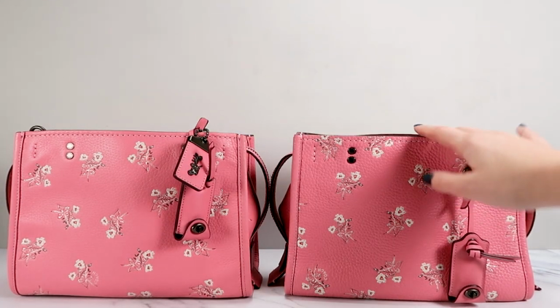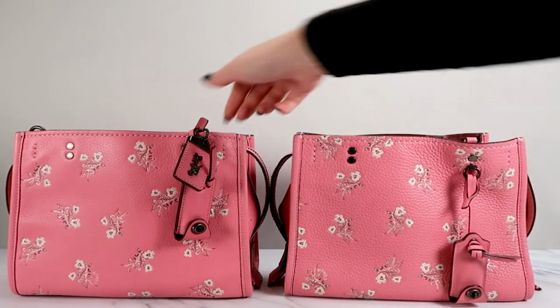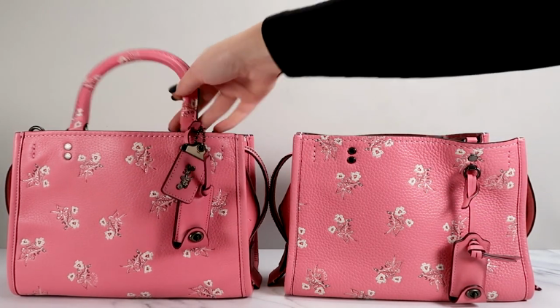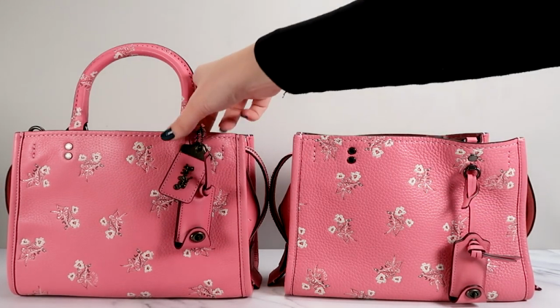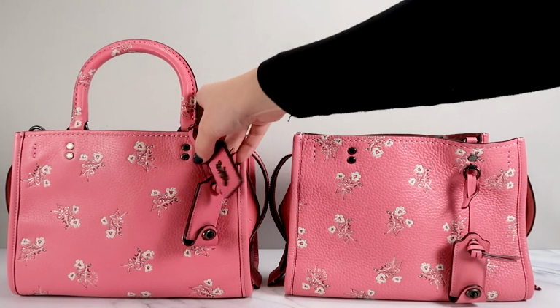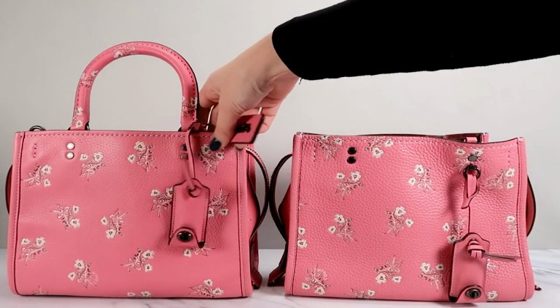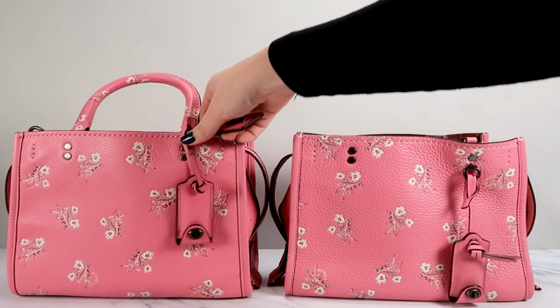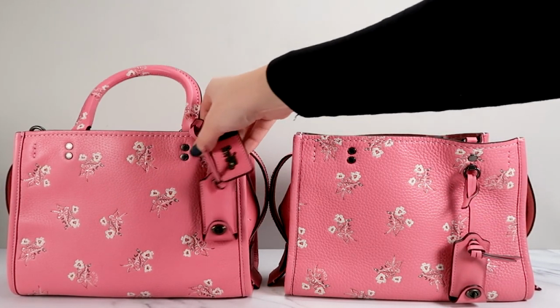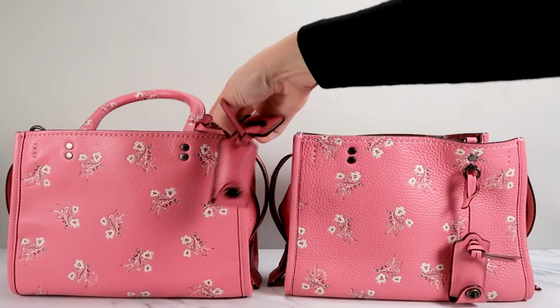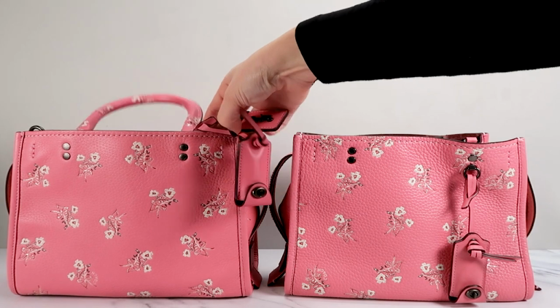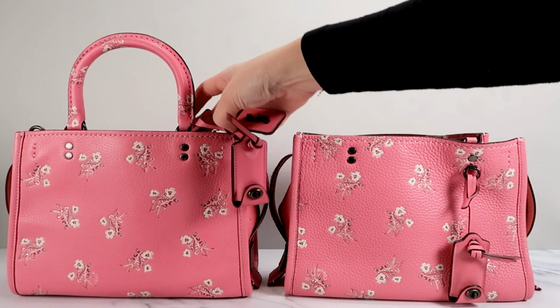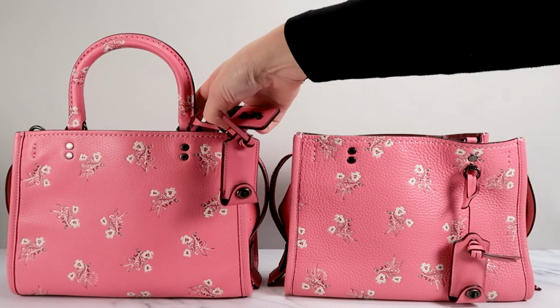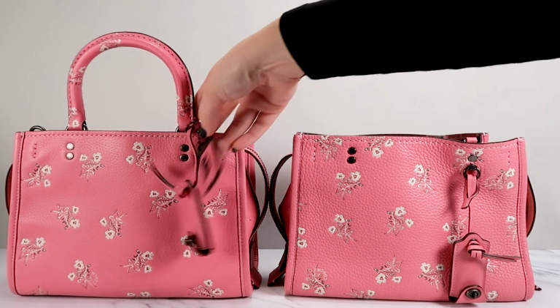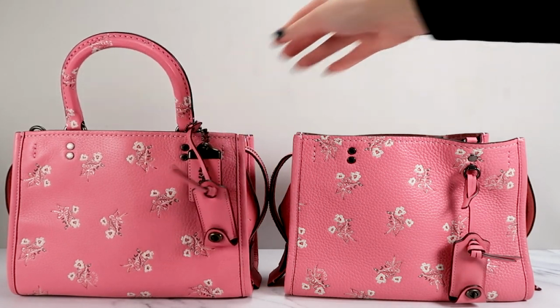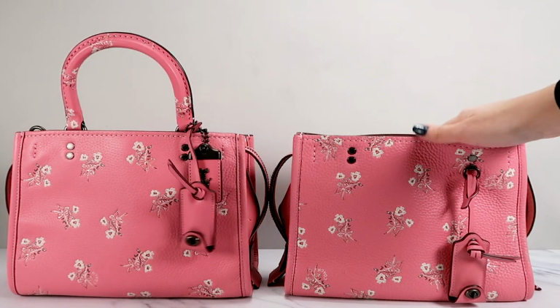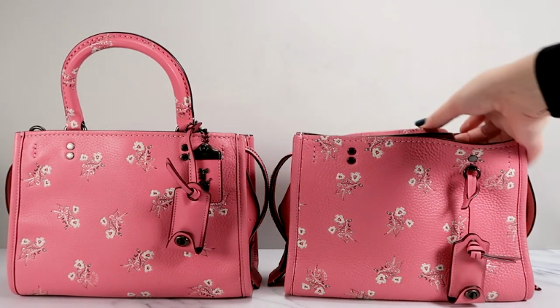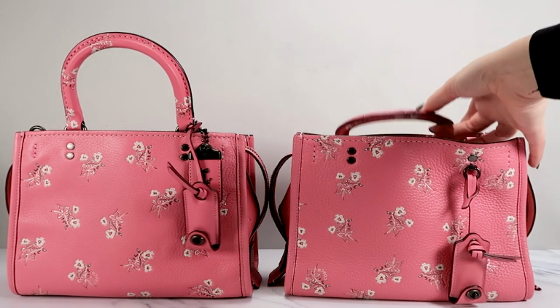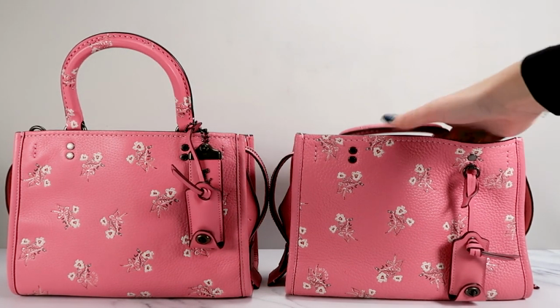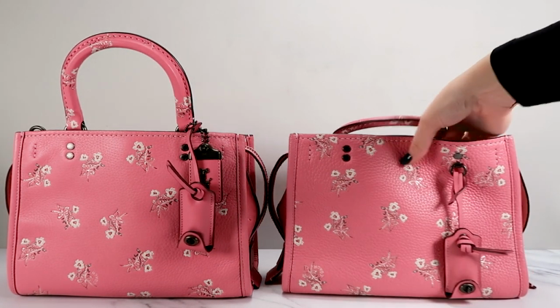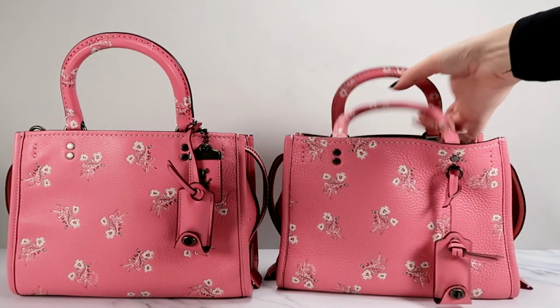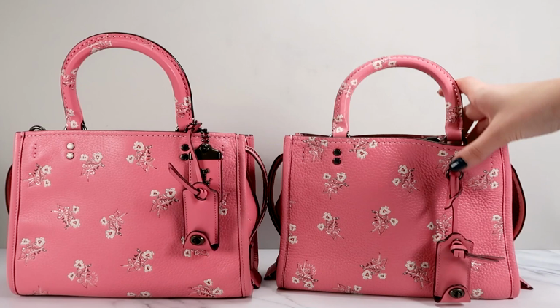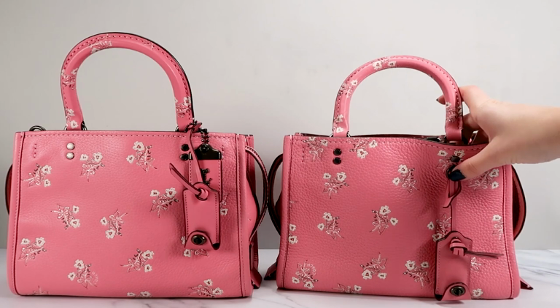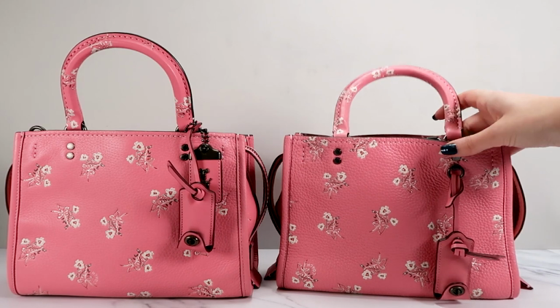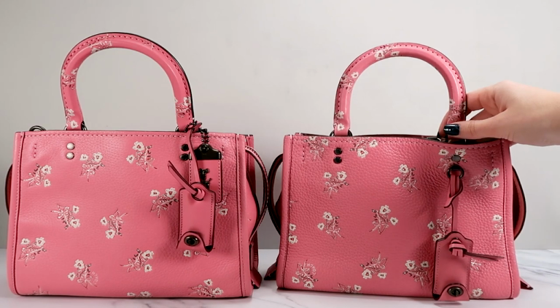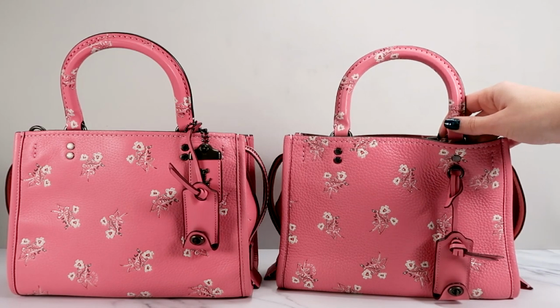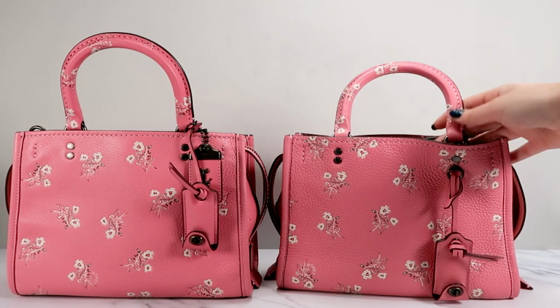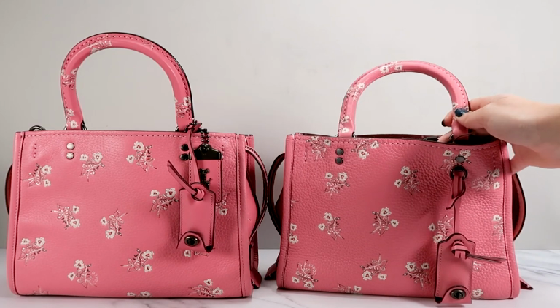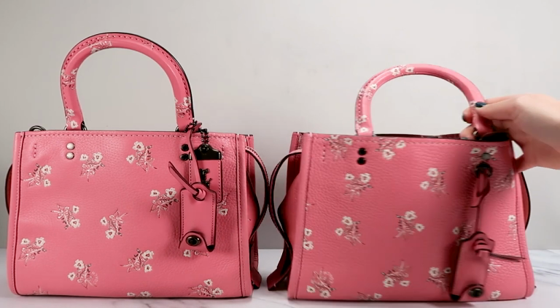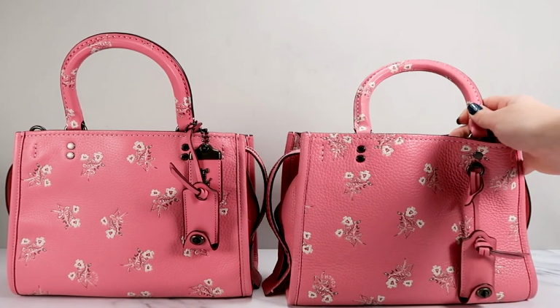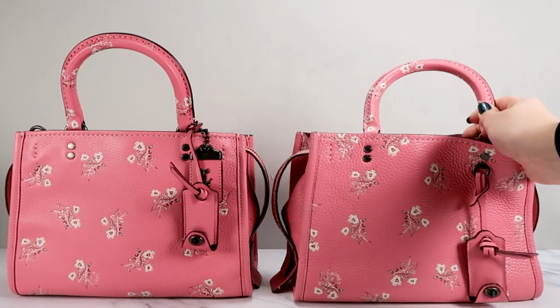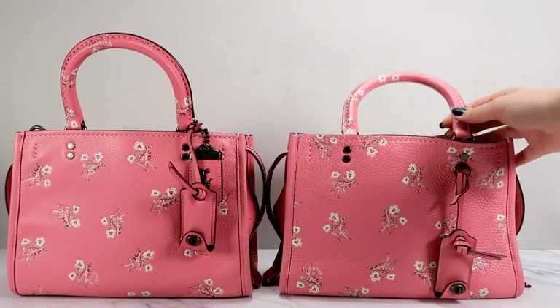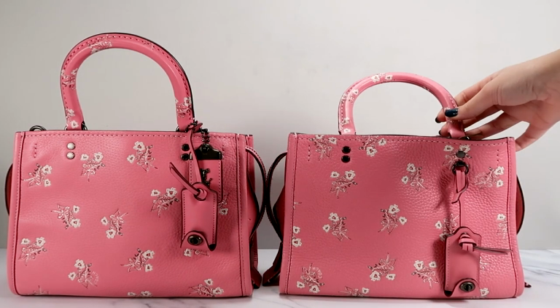On the normal one, the tags are just attached to the handle like on the normal Rogues. And then on the sample one, they're attached here at the little loop. But other than that, these bags are identical.